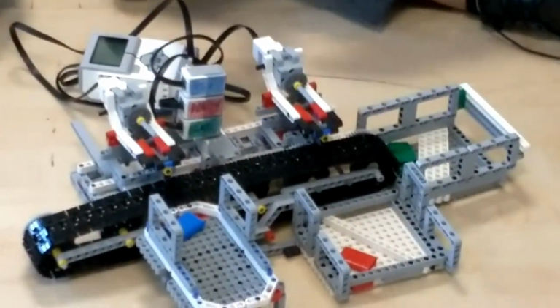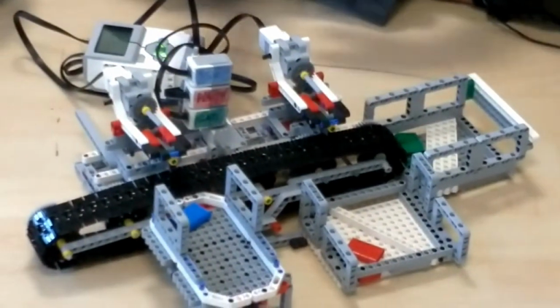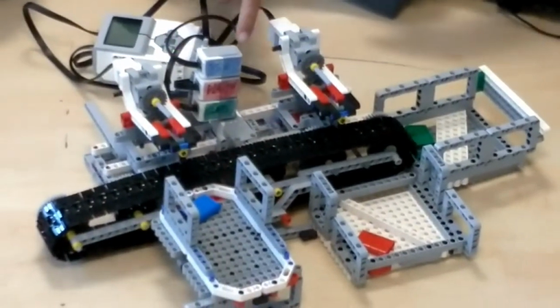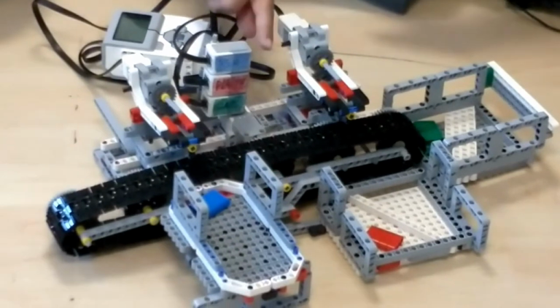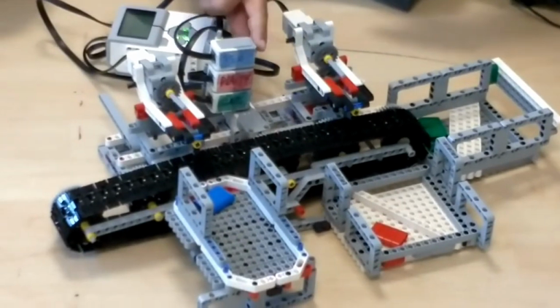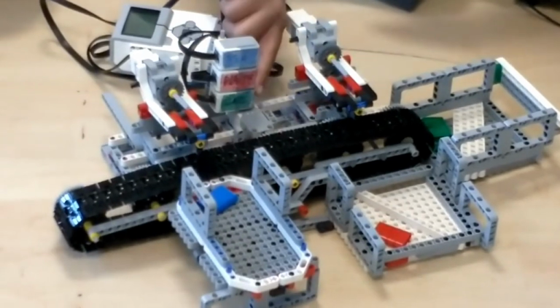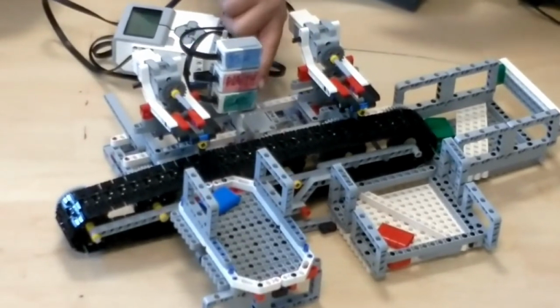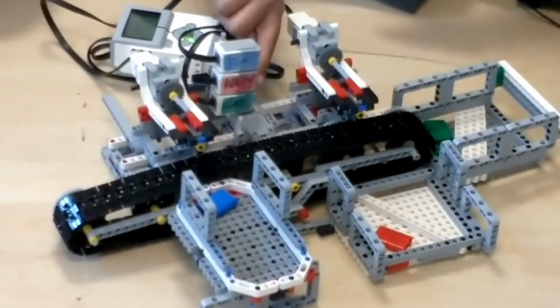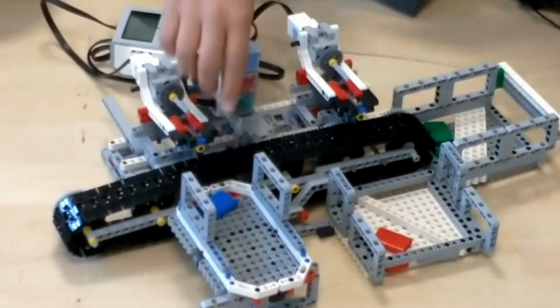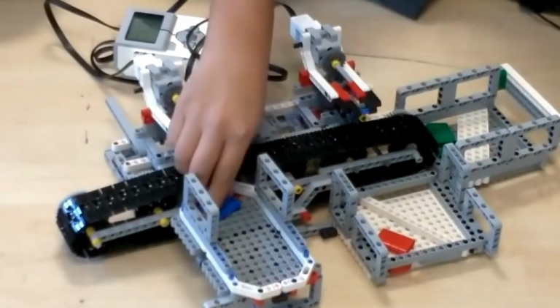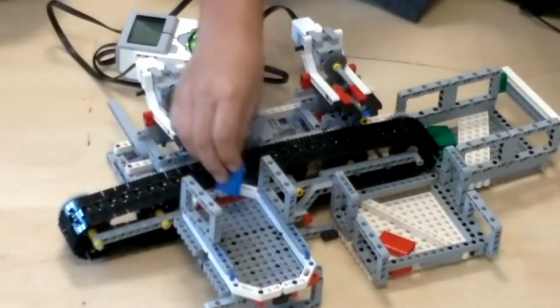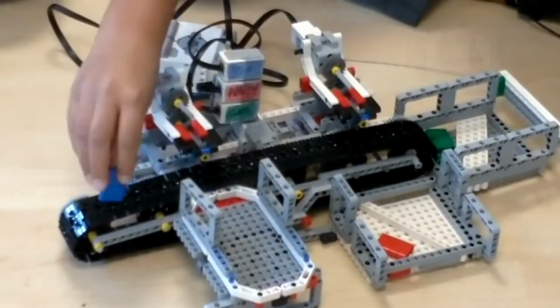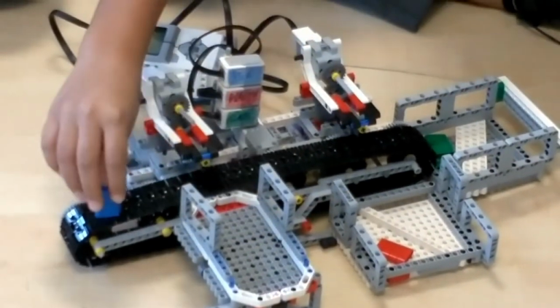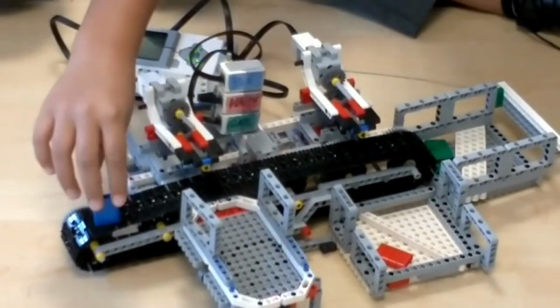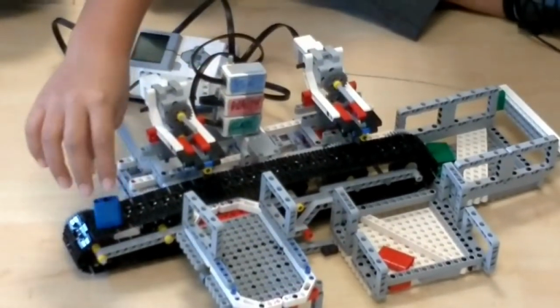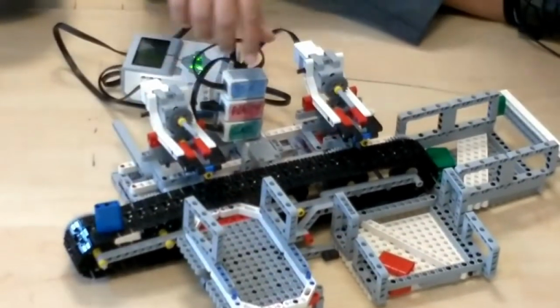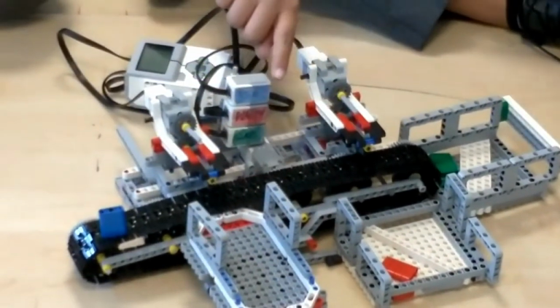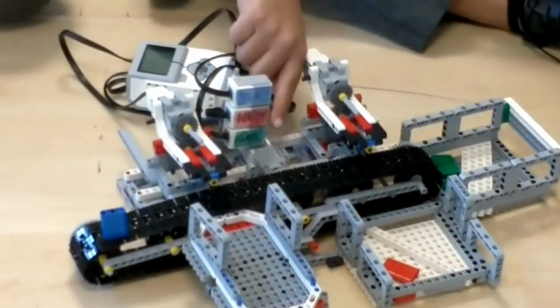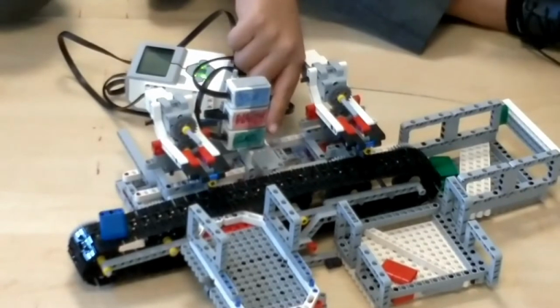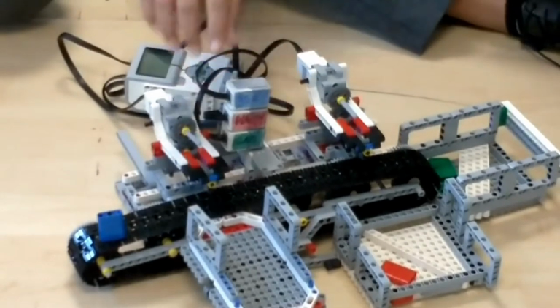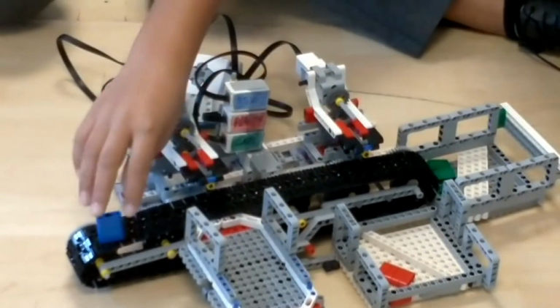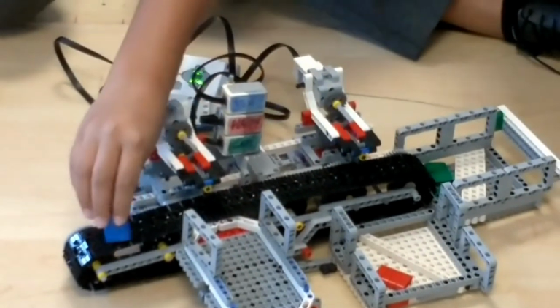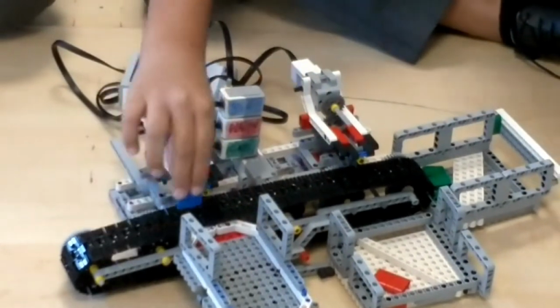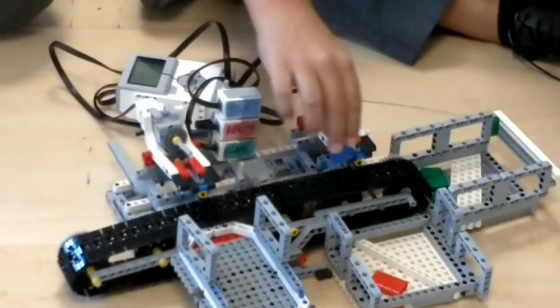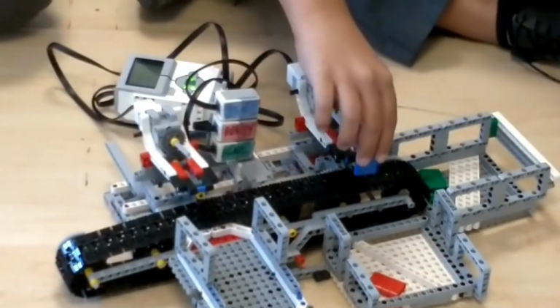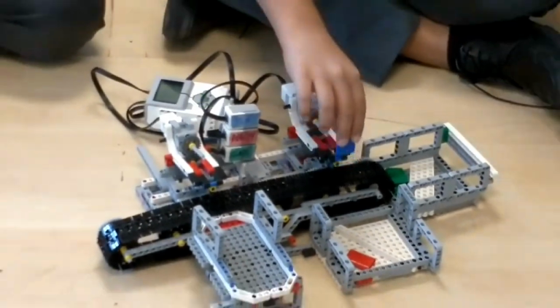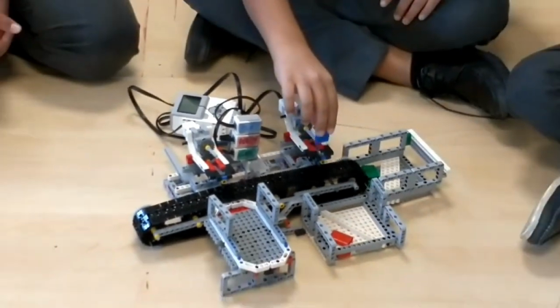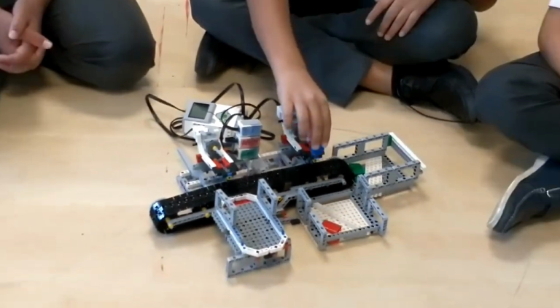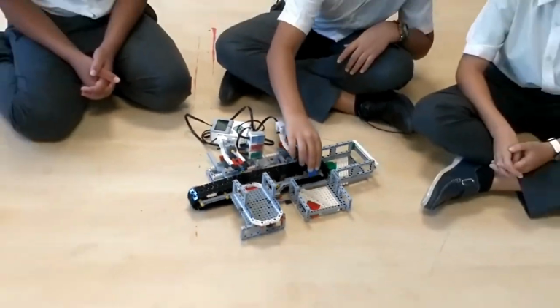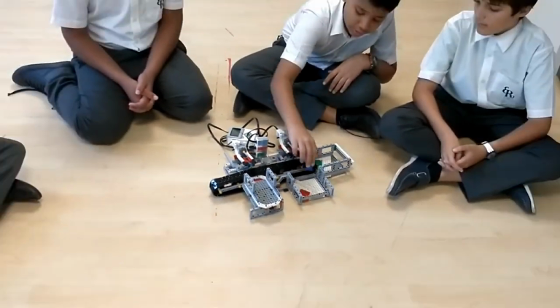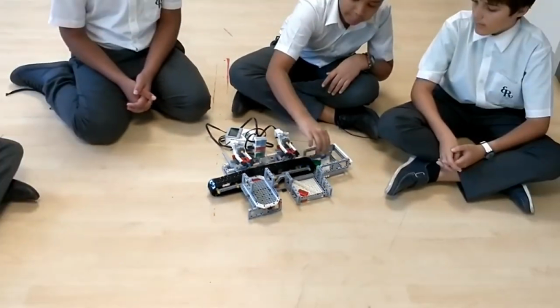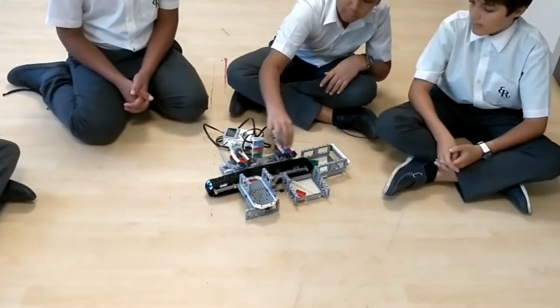The person just presses the button. If they place their object here, they can press the button and then the object will go. Then these pushers will push it into whatever bin they want.